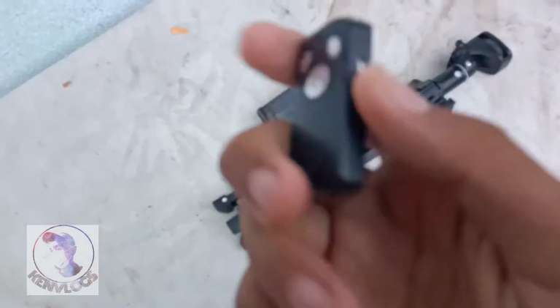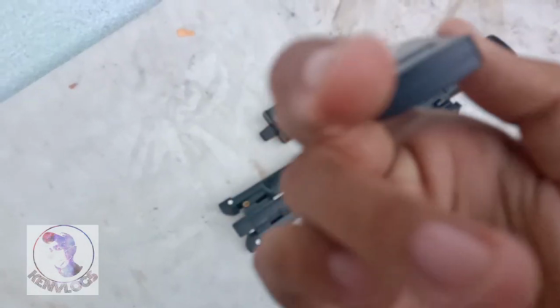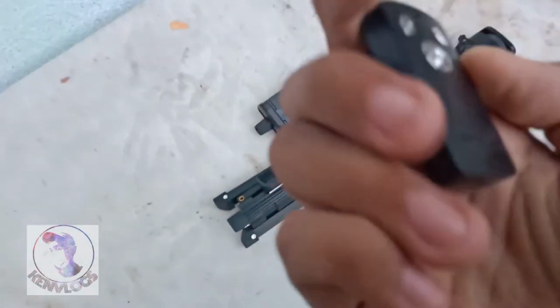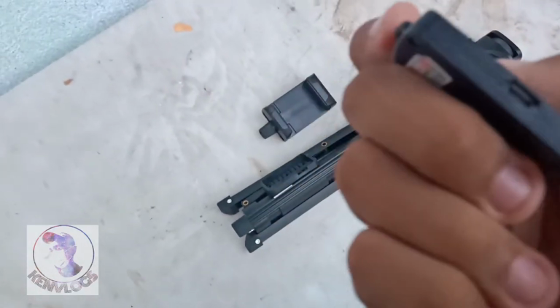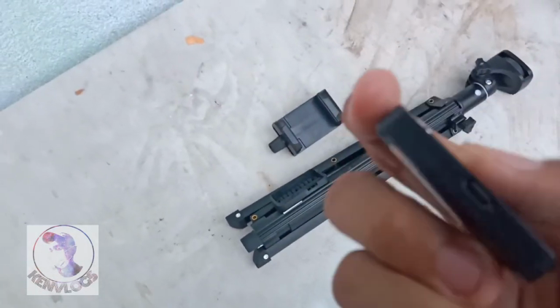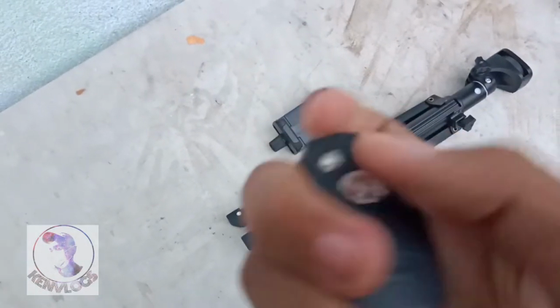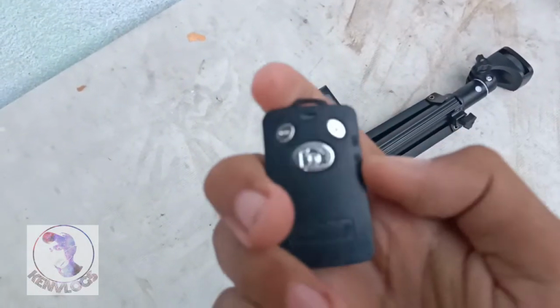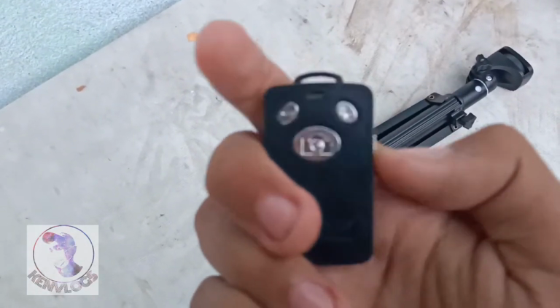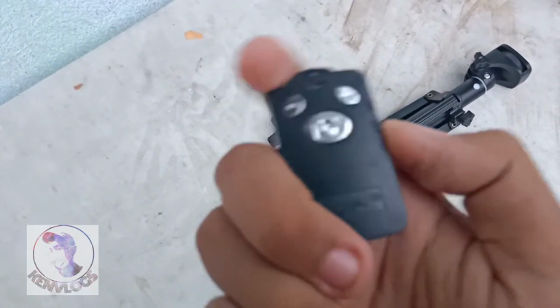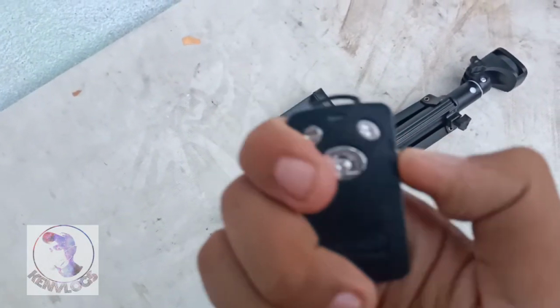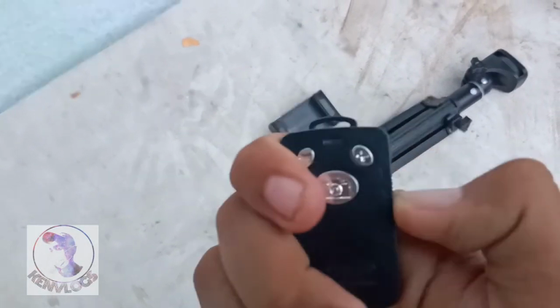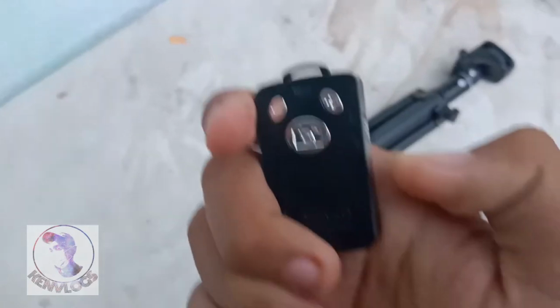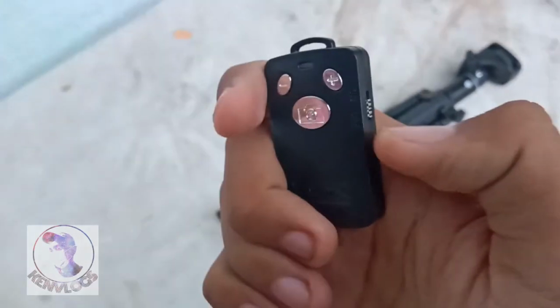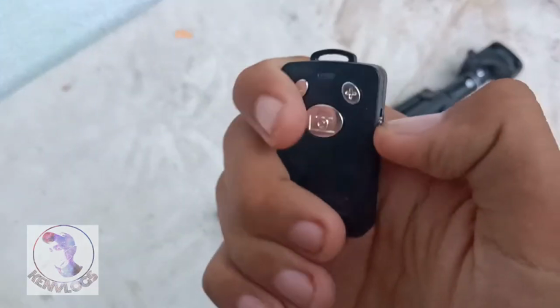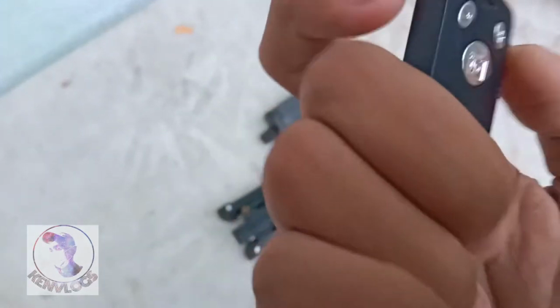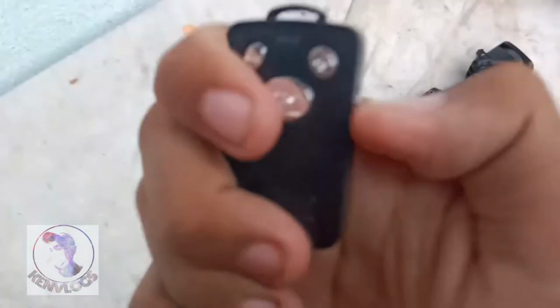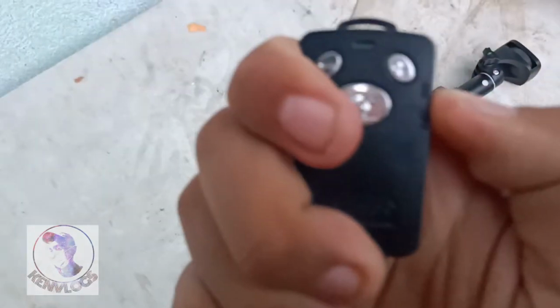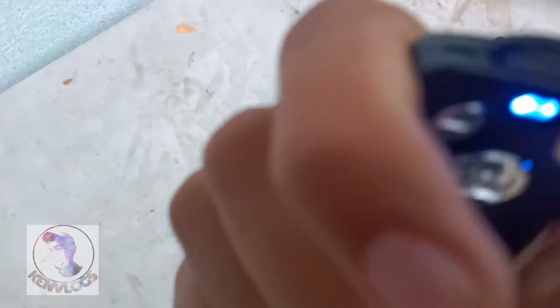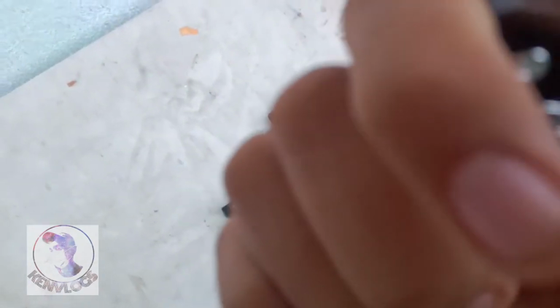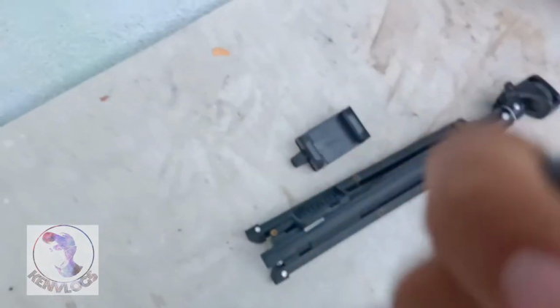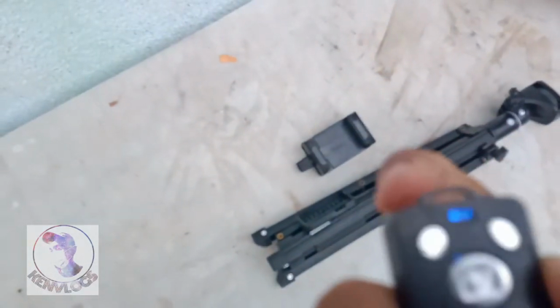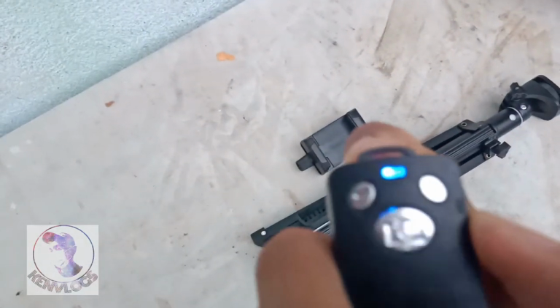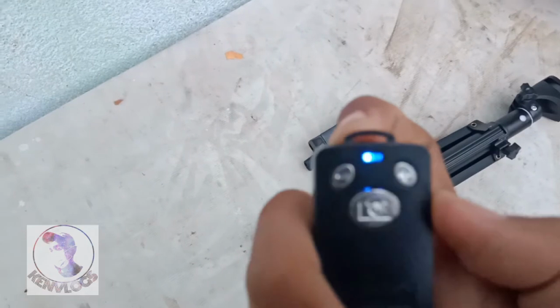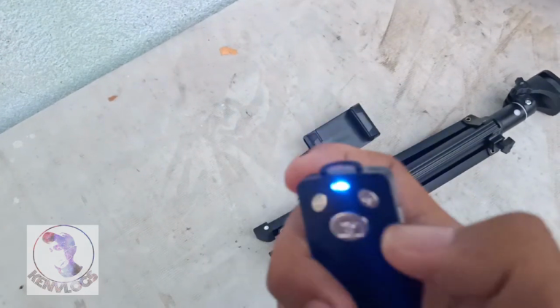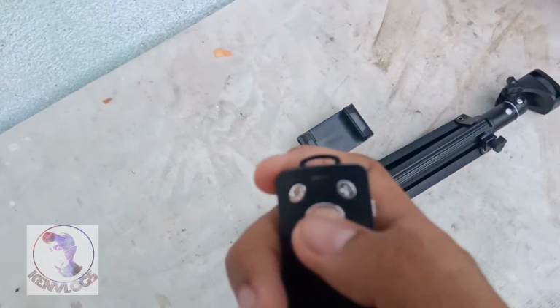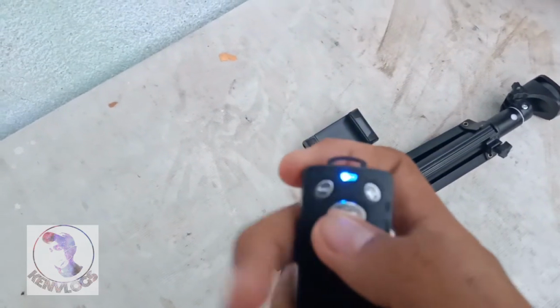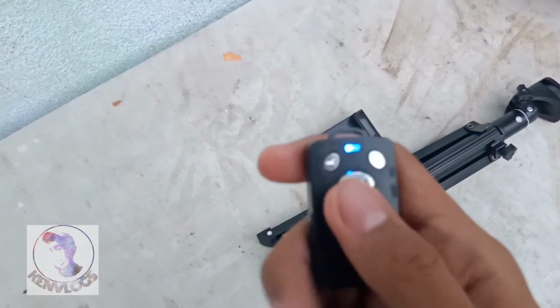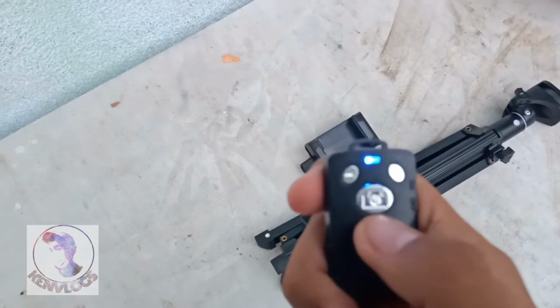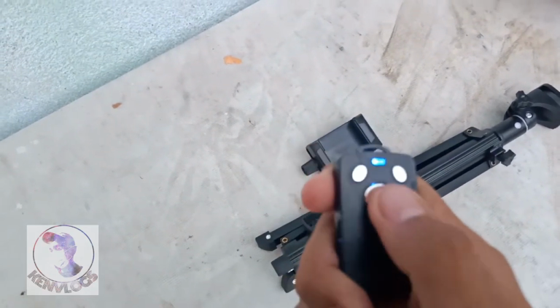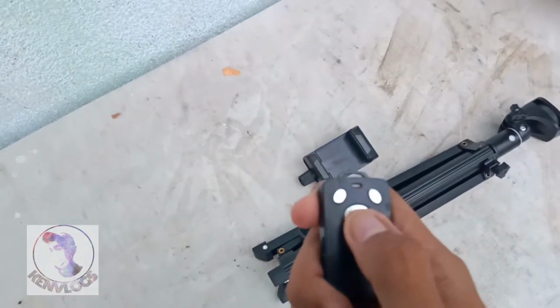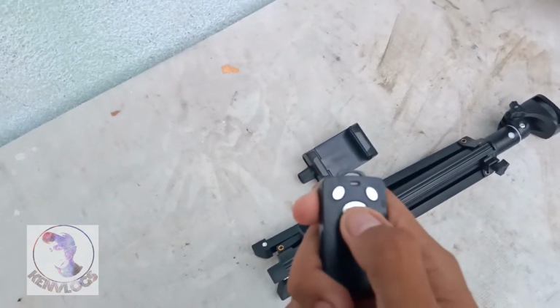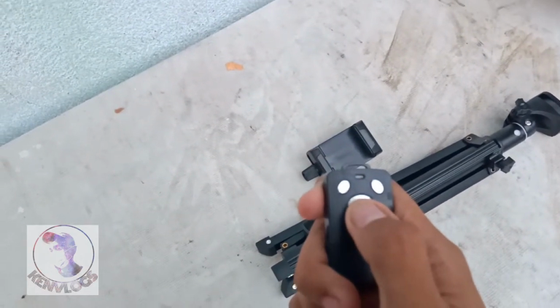It's chargeable guys. Tingnan natin — on natin siya. Nakuha na siya. Click mo lang dito pag gusto mo magkuha.